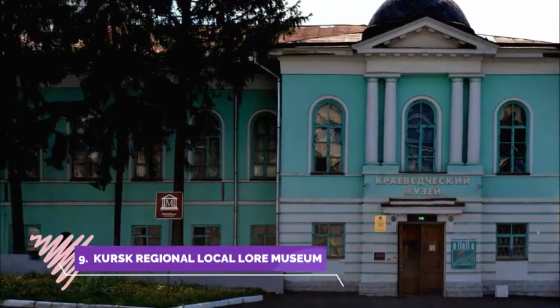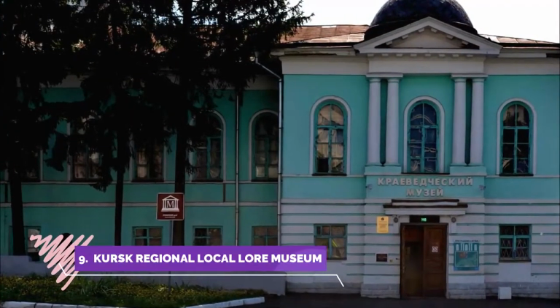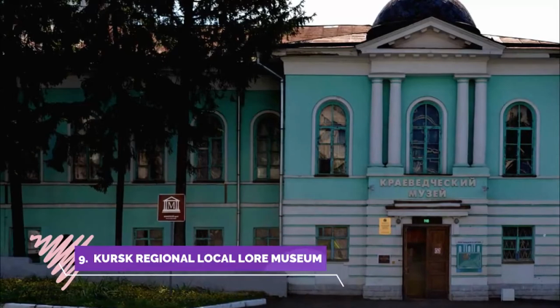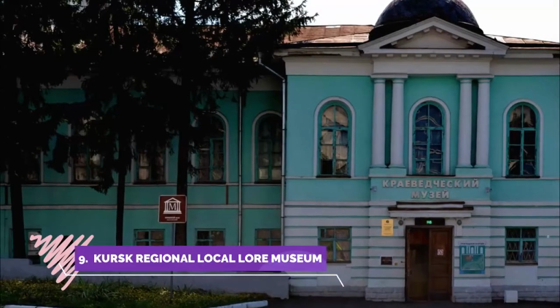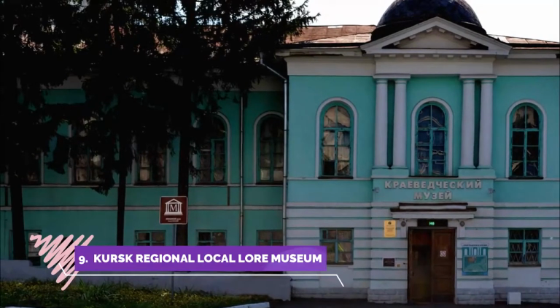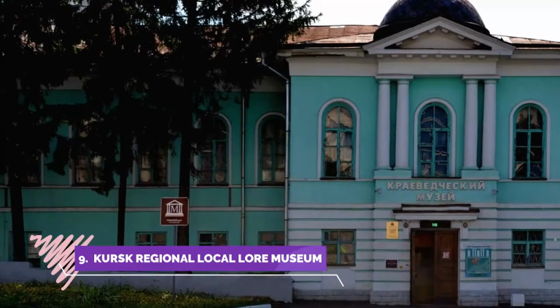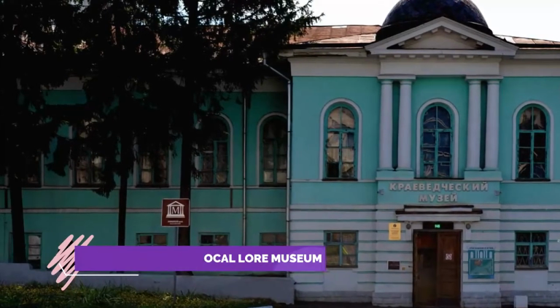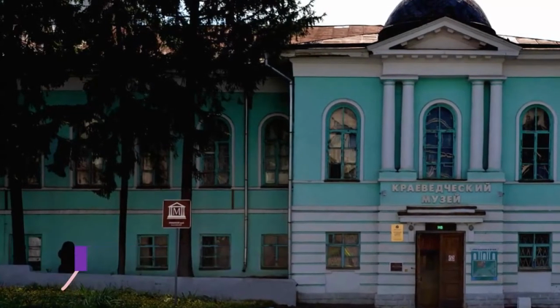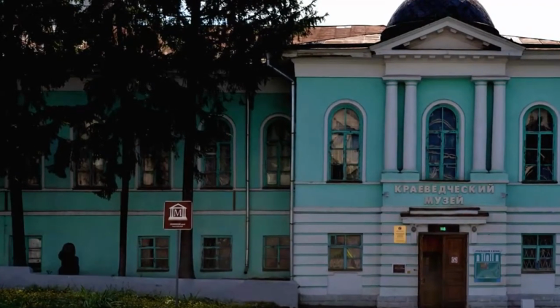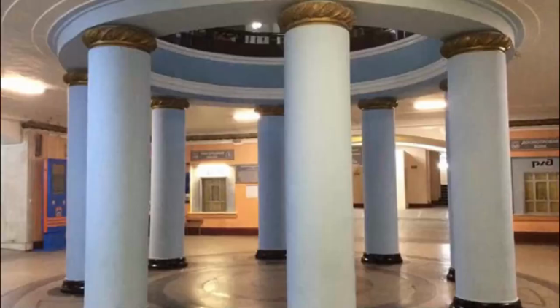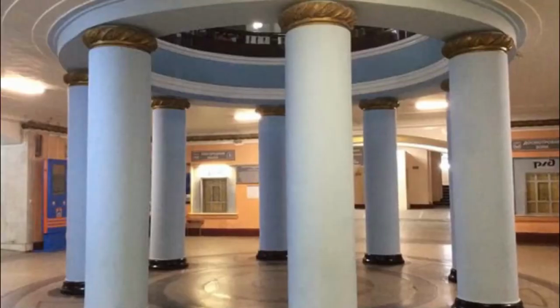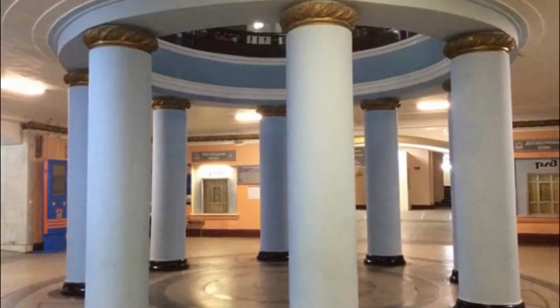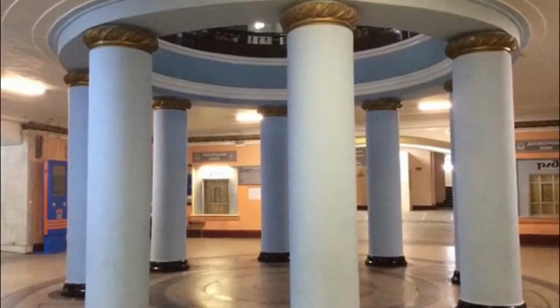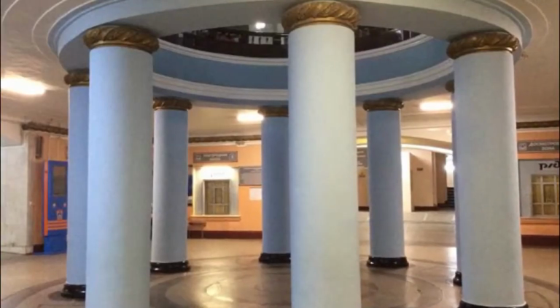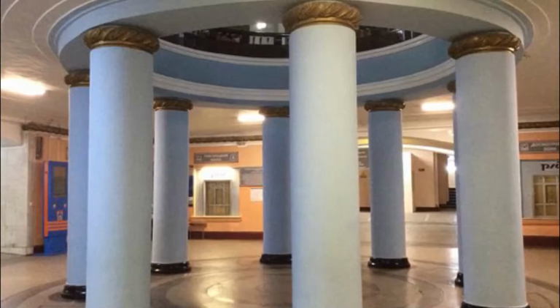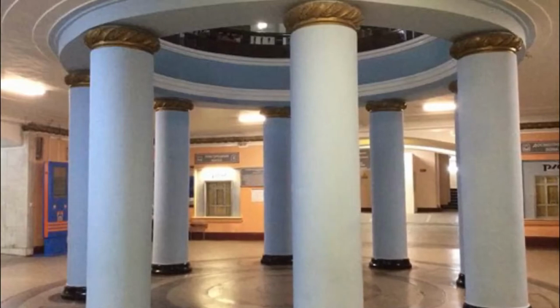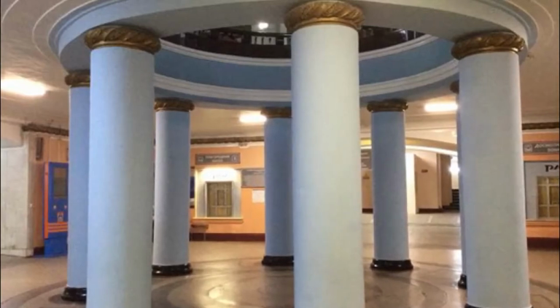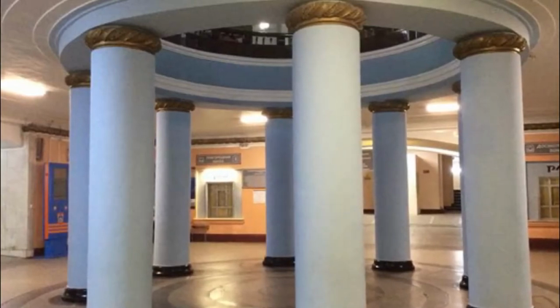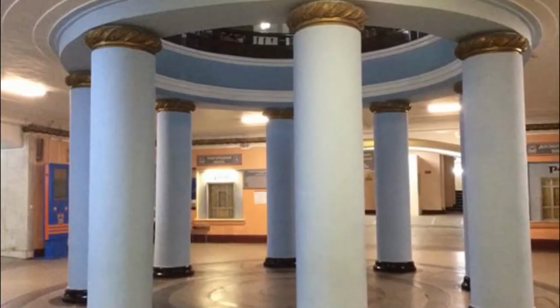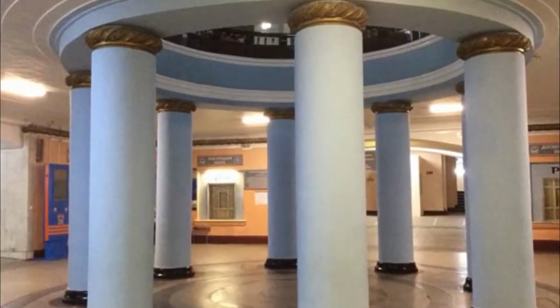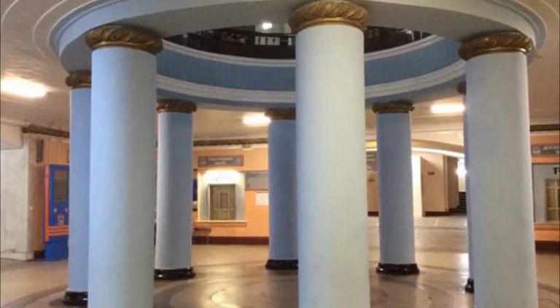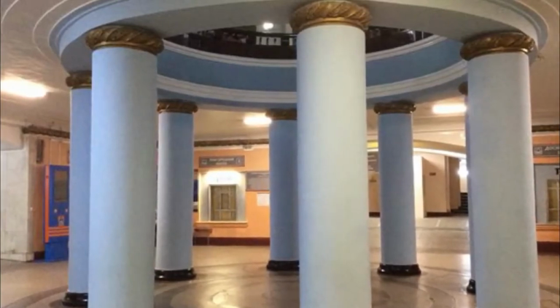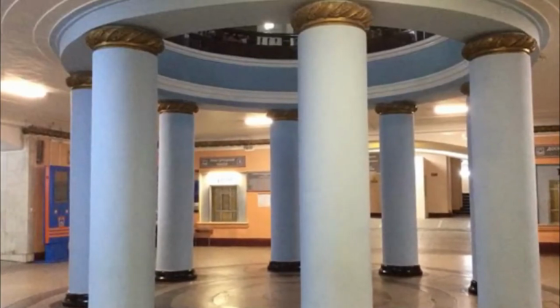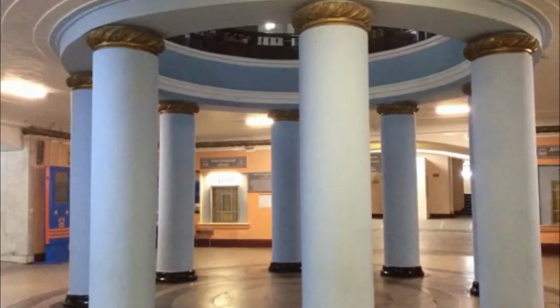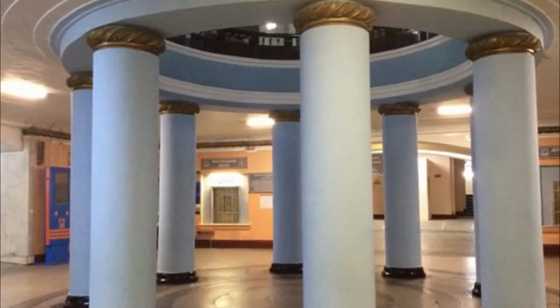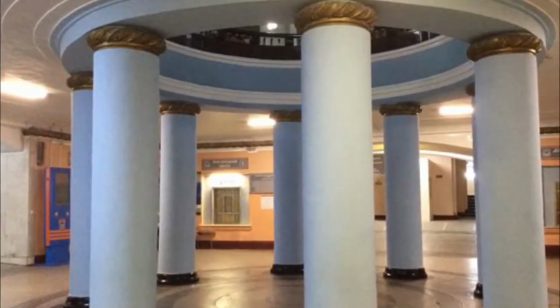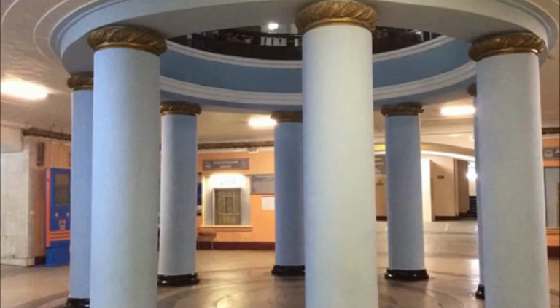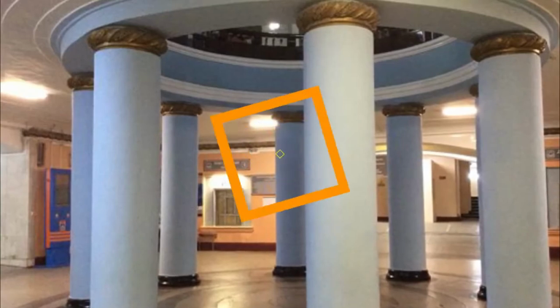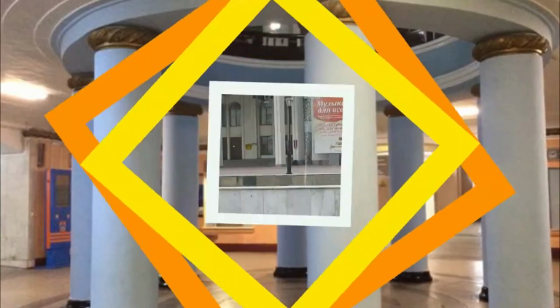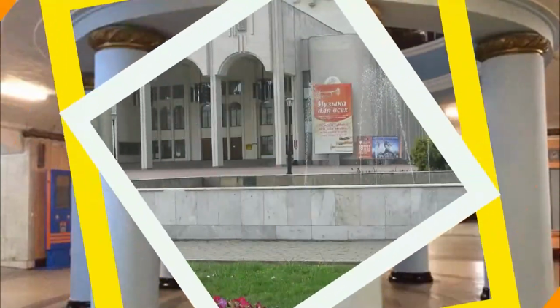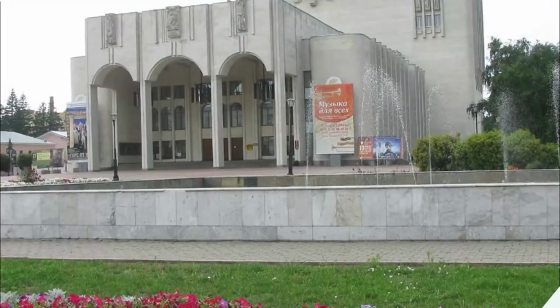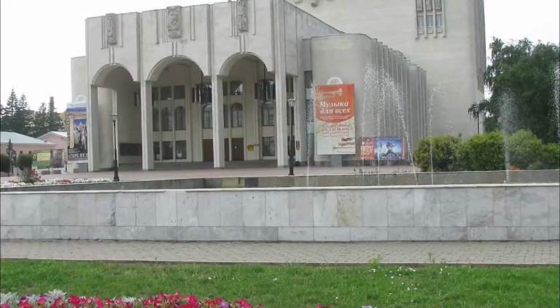Number nine: Kursk Regional Local Lore Museum. I may be biased because I love to see historical museums, including provincial ones. In this one you may not find gems, but the exhibition is educational and some local objects of interest are presented.